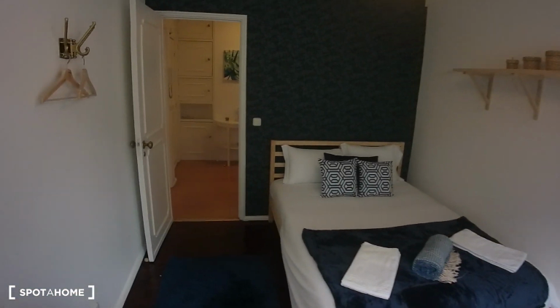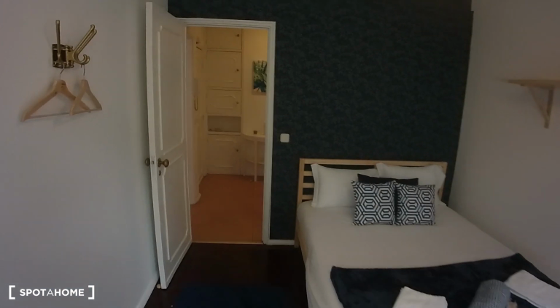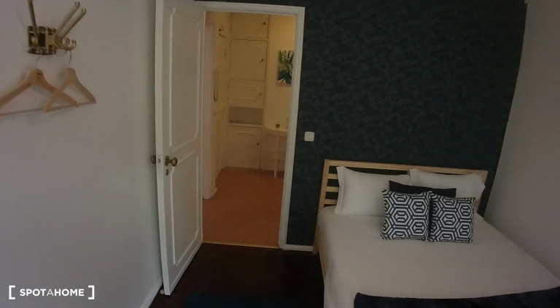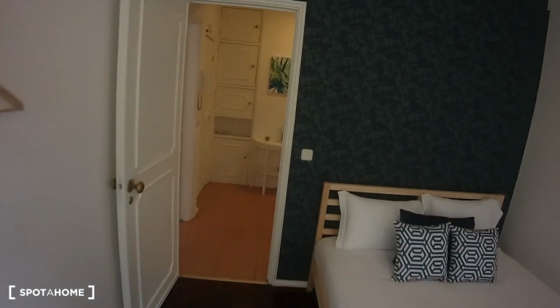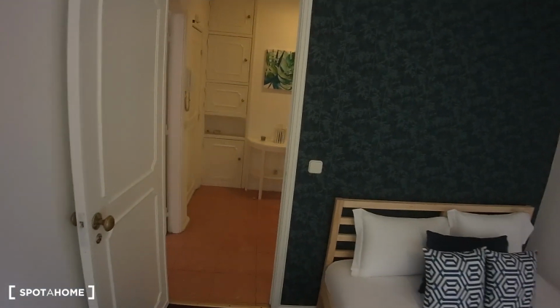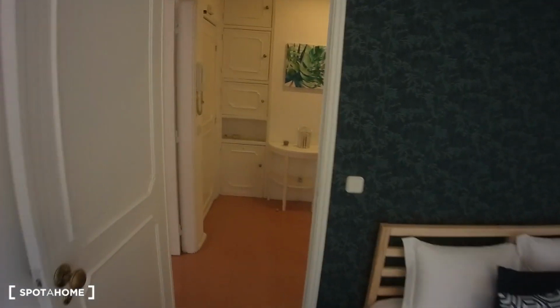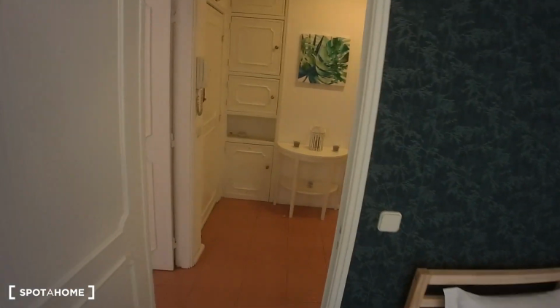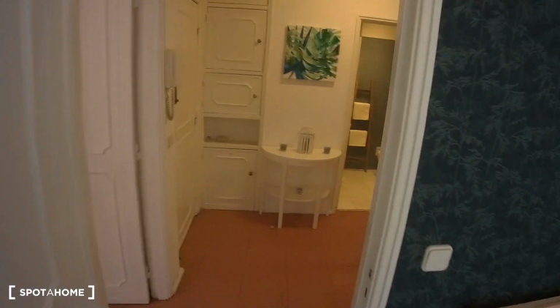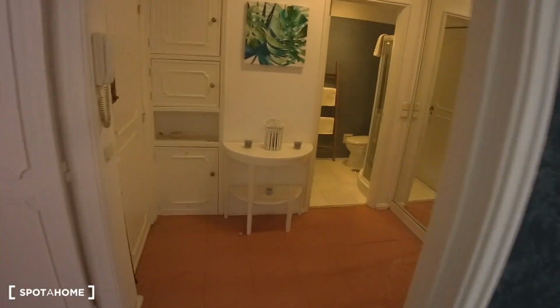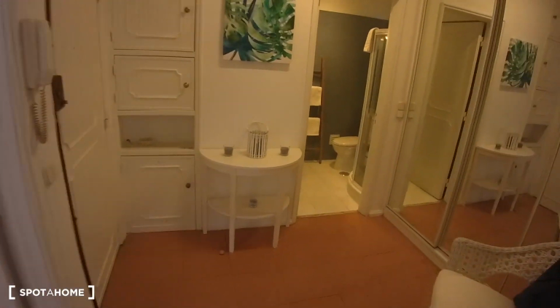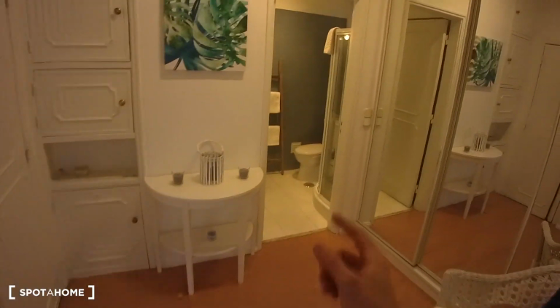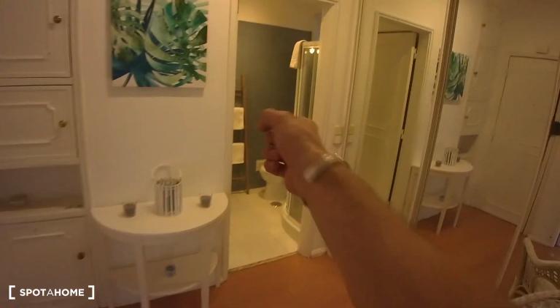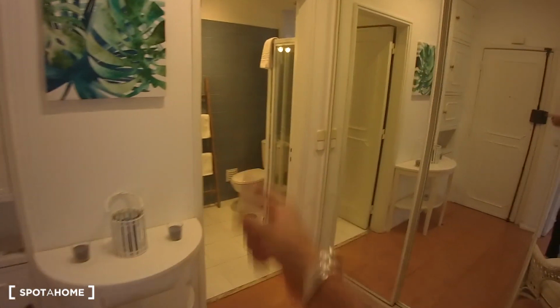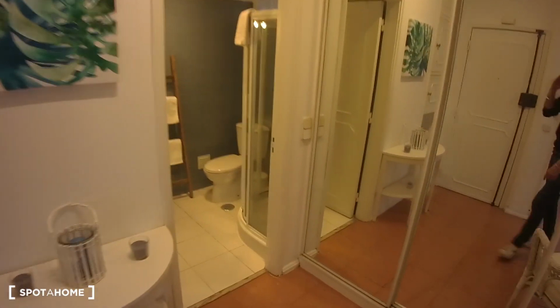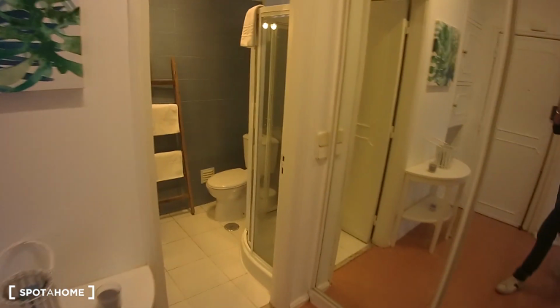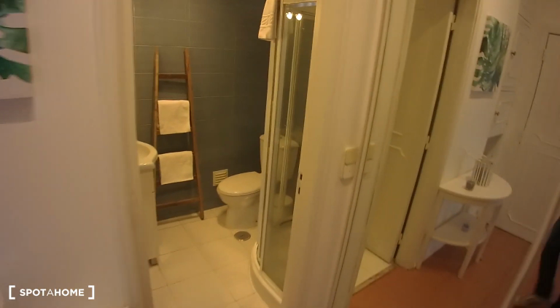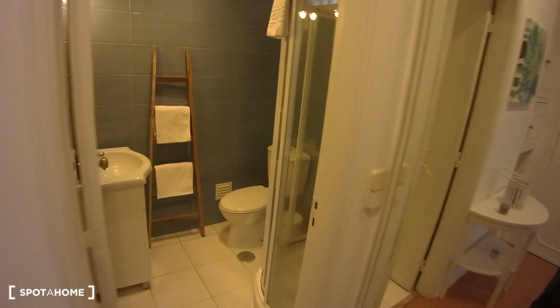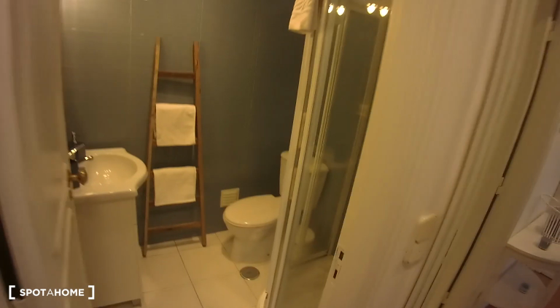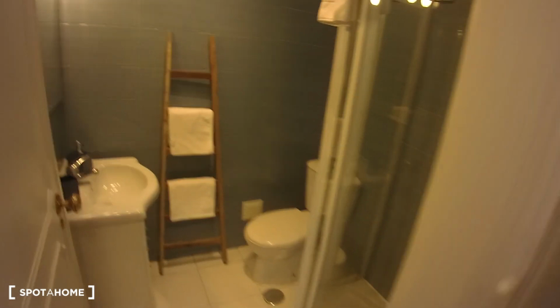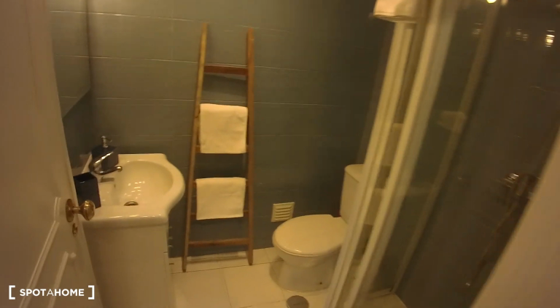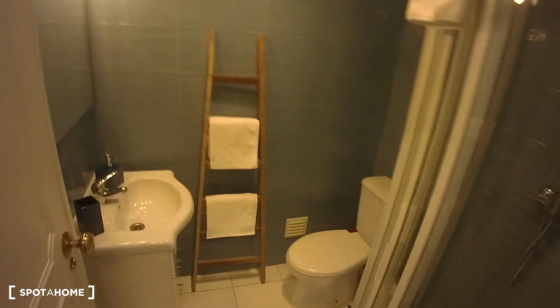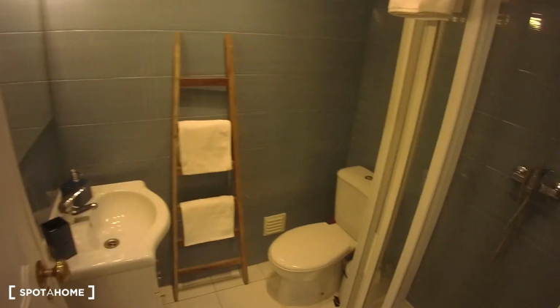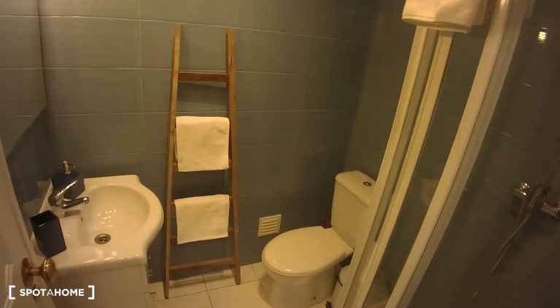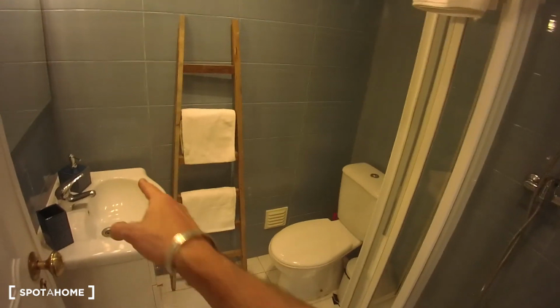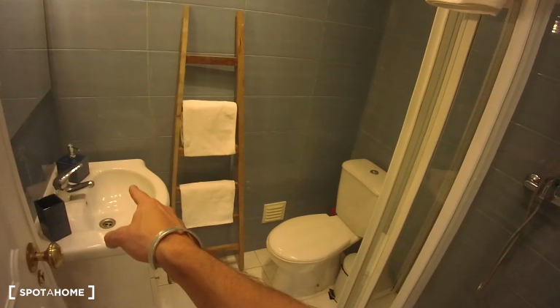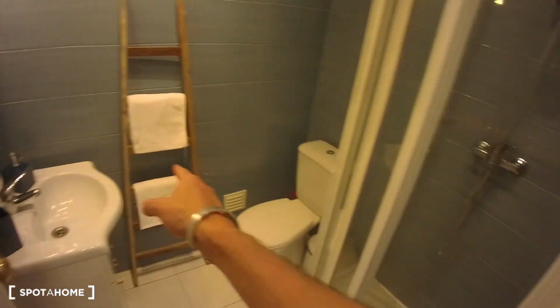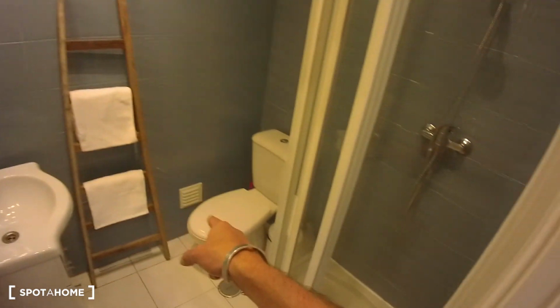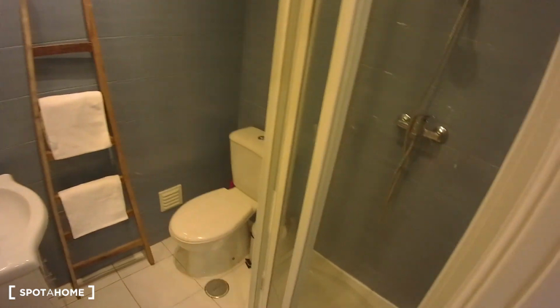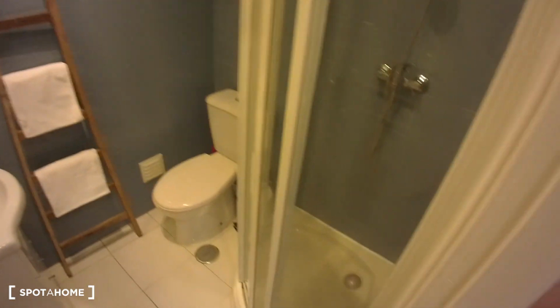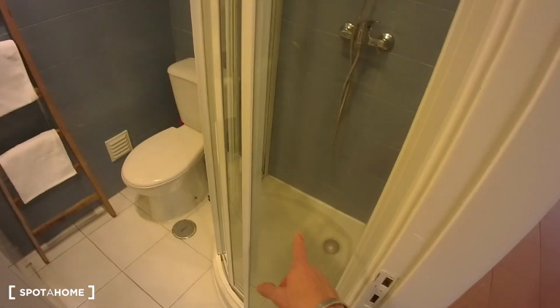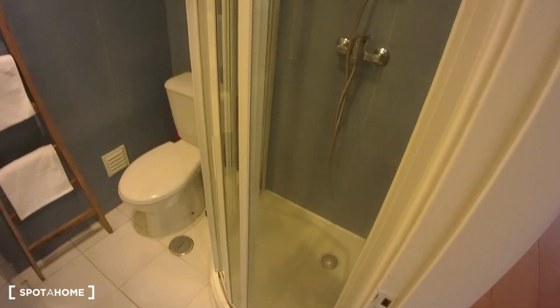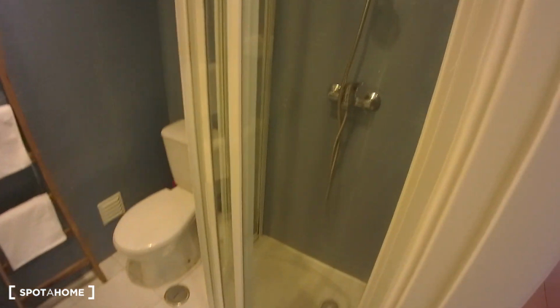Getting back through the bedroom door, we have the bathroom in front of us. We have a sink, a toilet, and a shower.